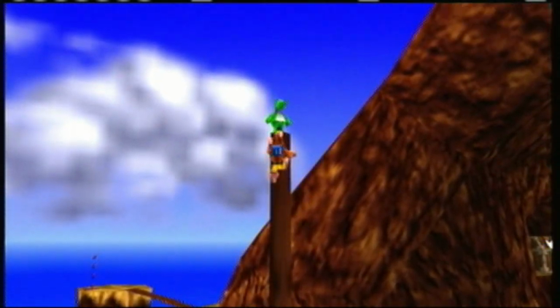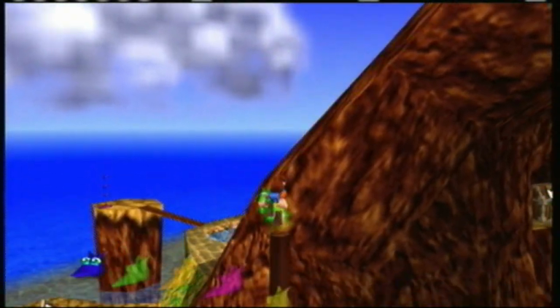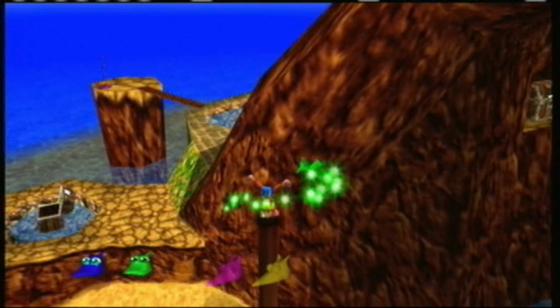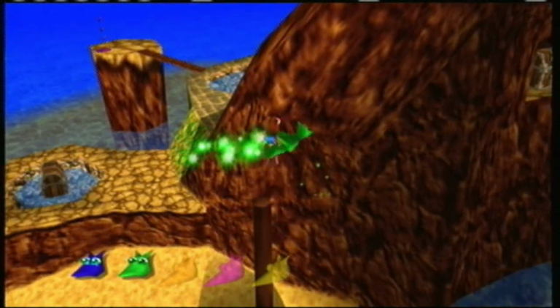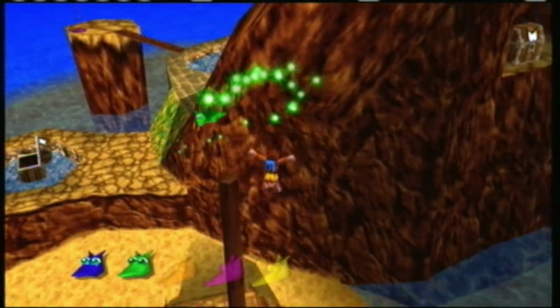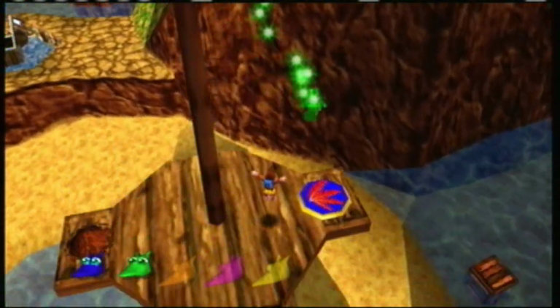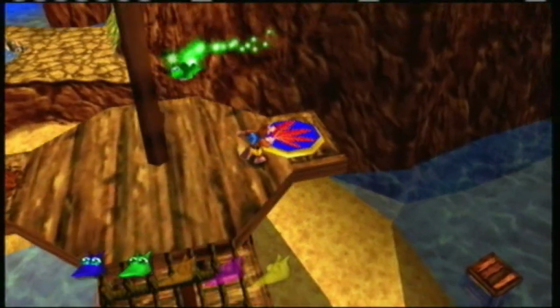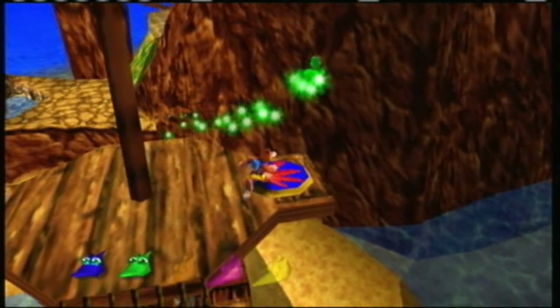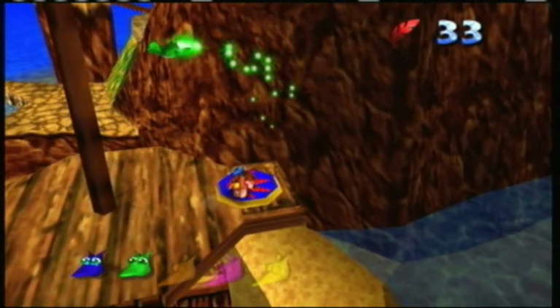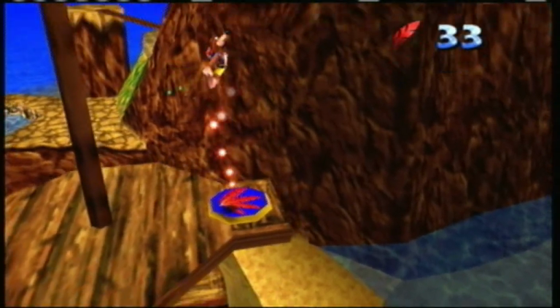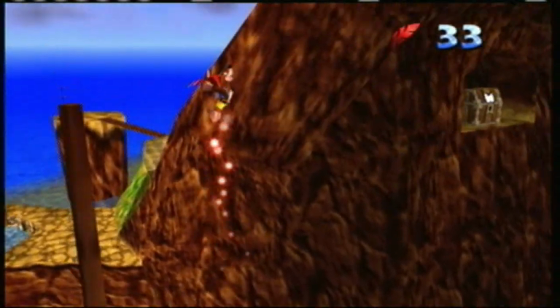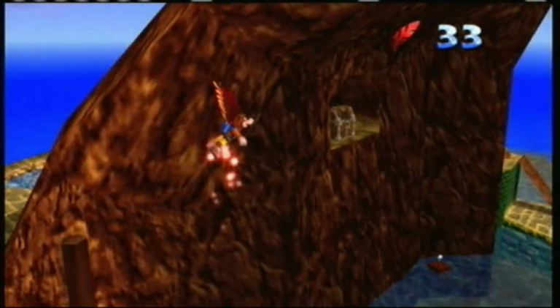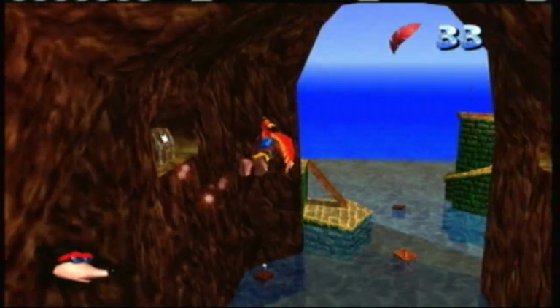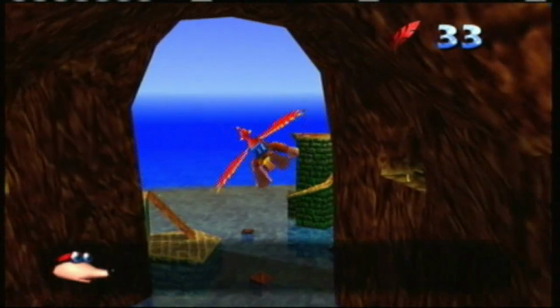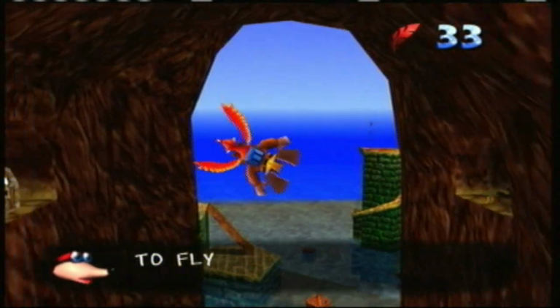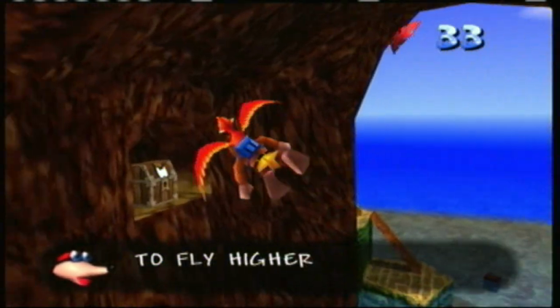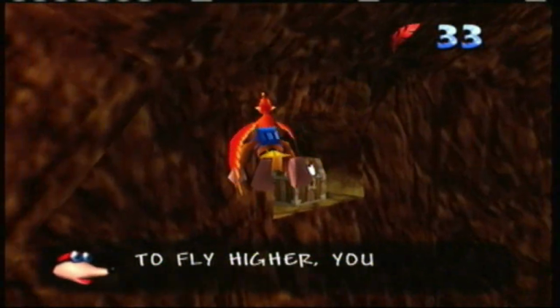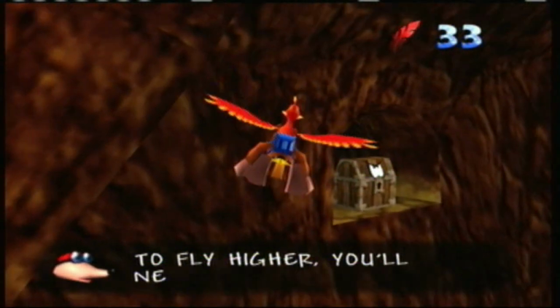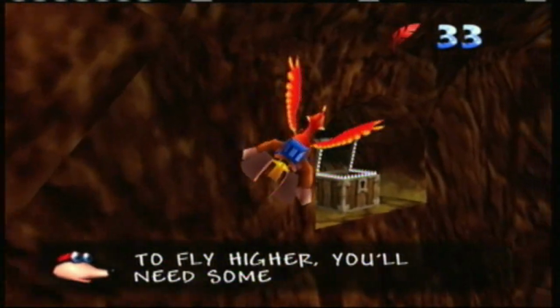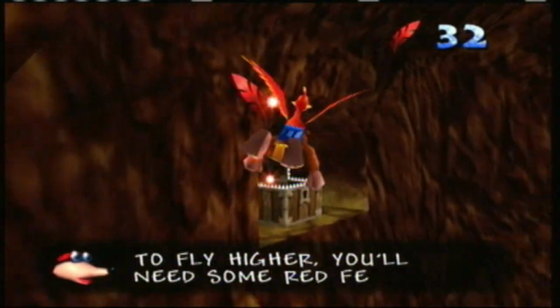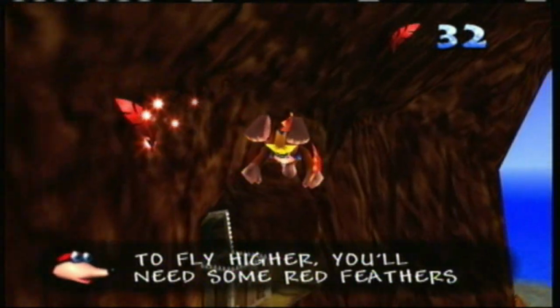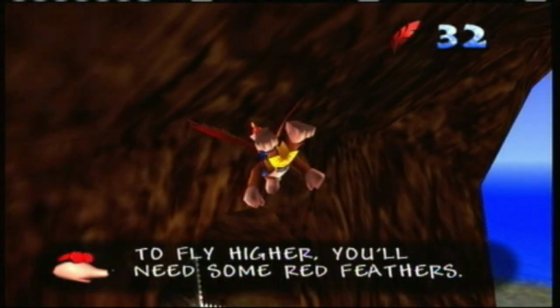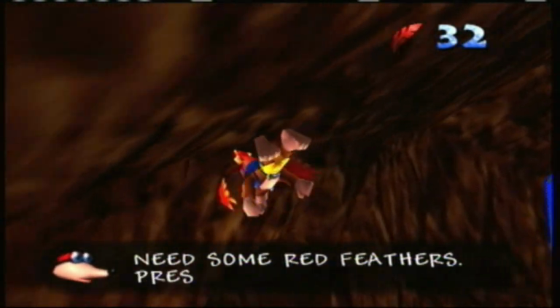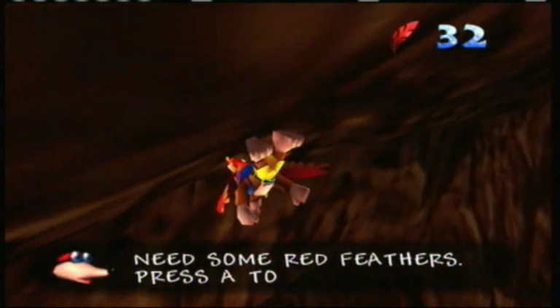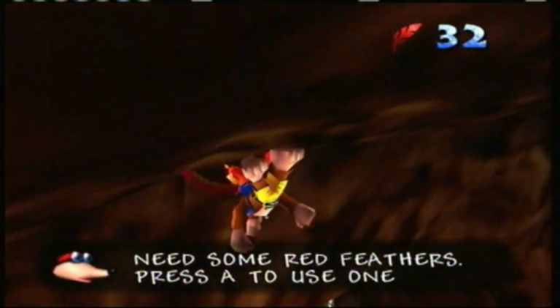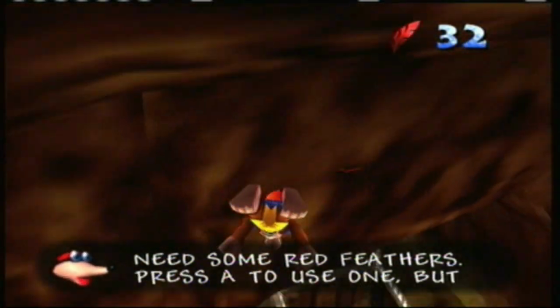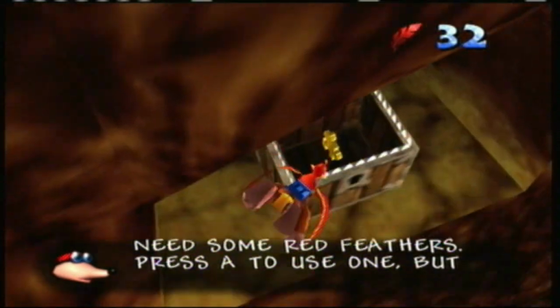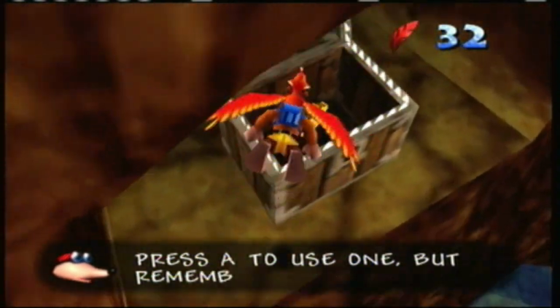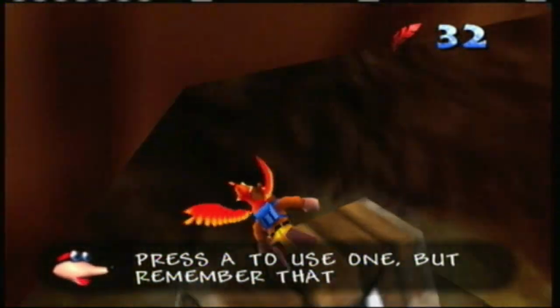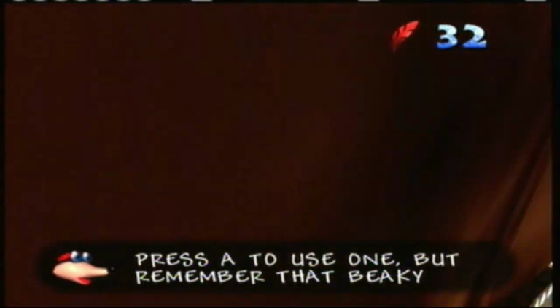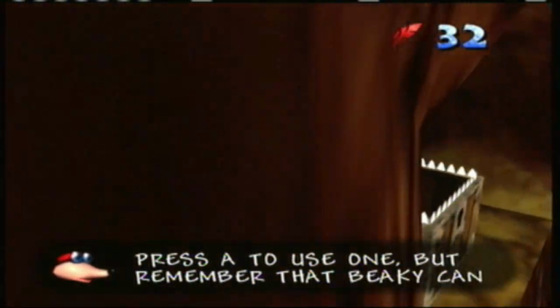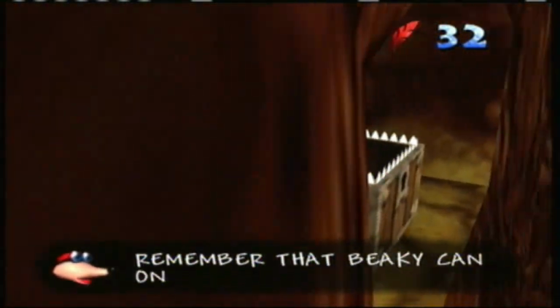You might have heard the Jinjo crying — there is a Jinjo right there. And now we can fly off into the great abyss. Yes! If you press A, you'll fly higher. We realize this, Boggy. Thank you for your help.